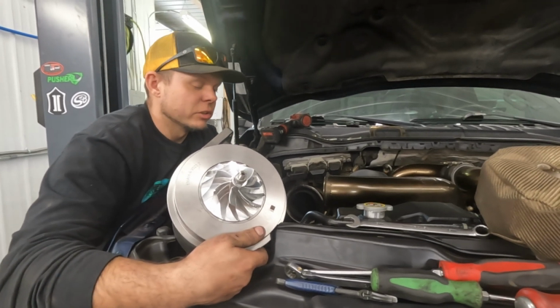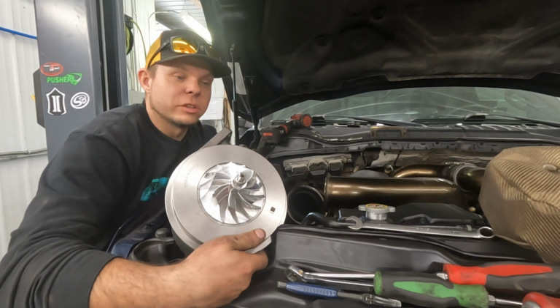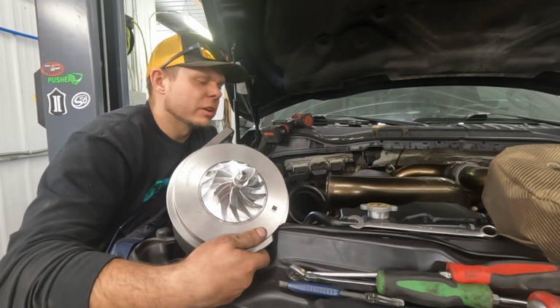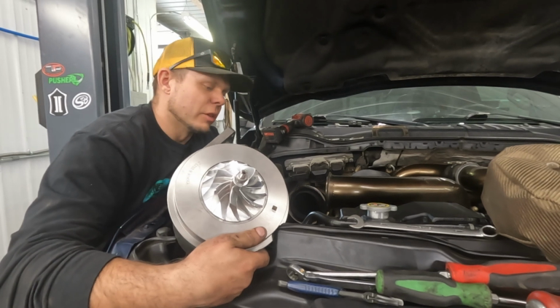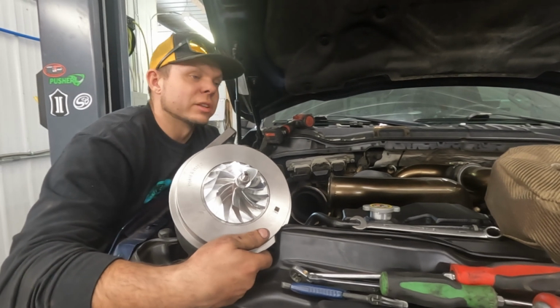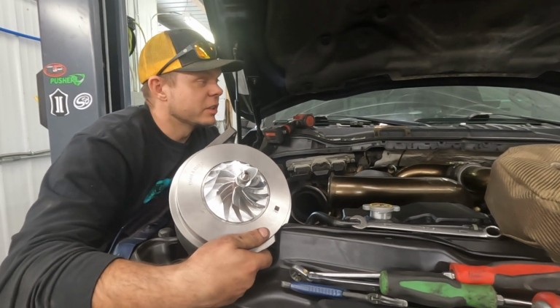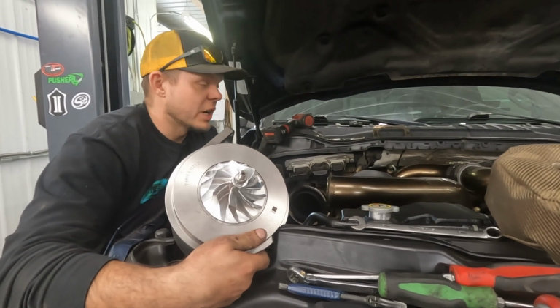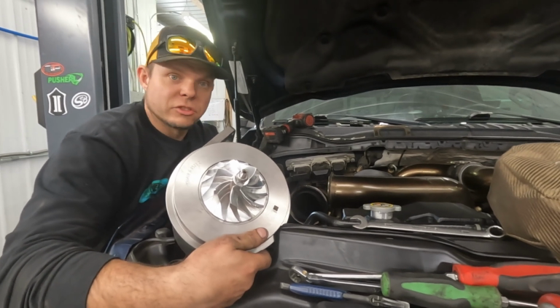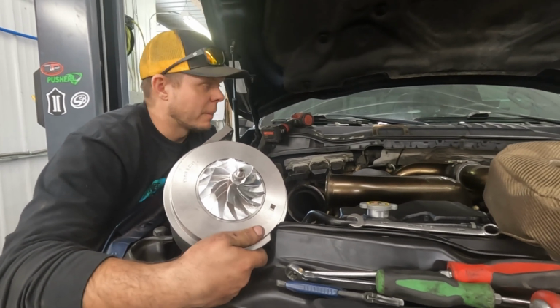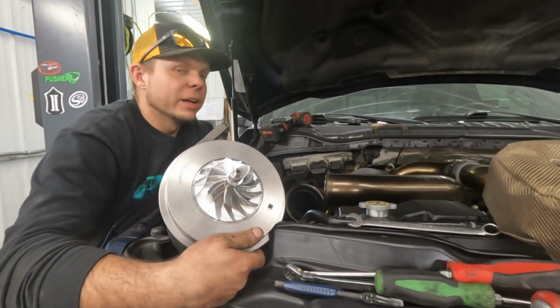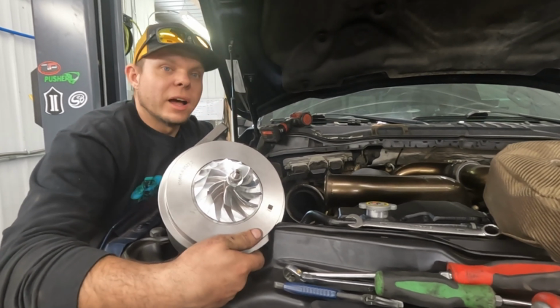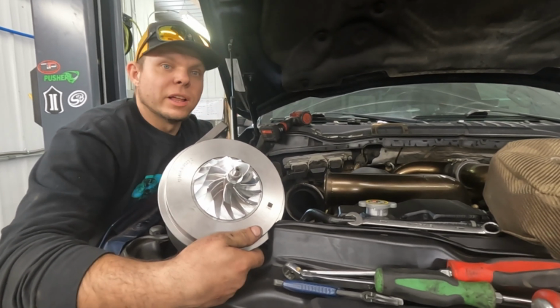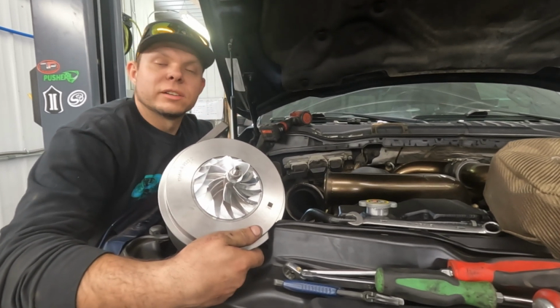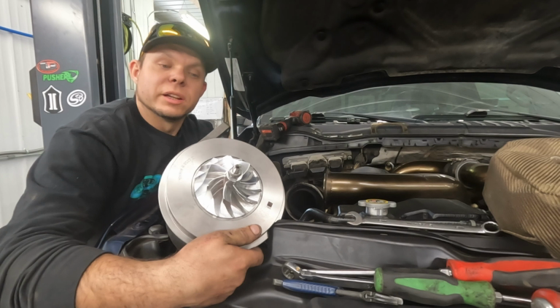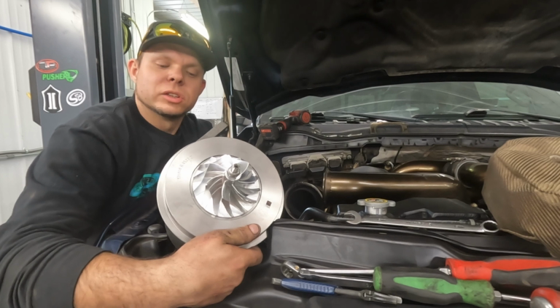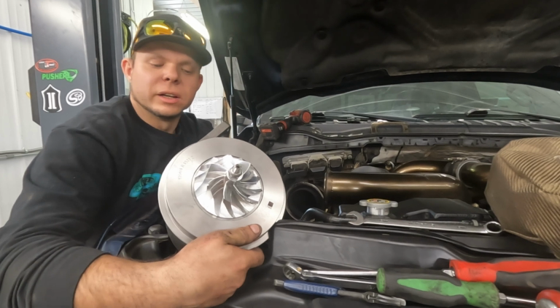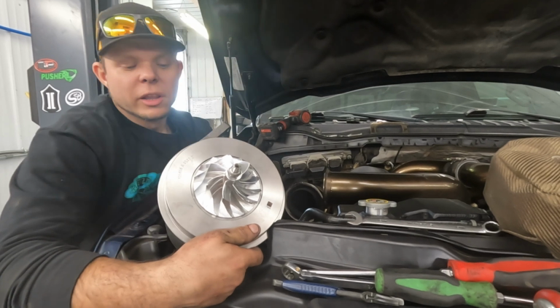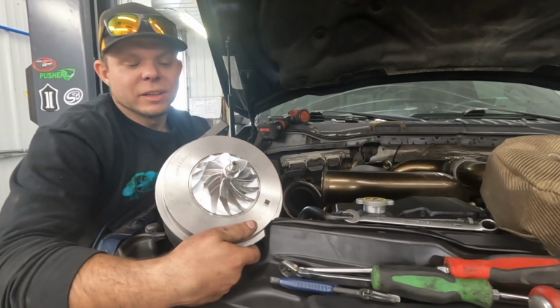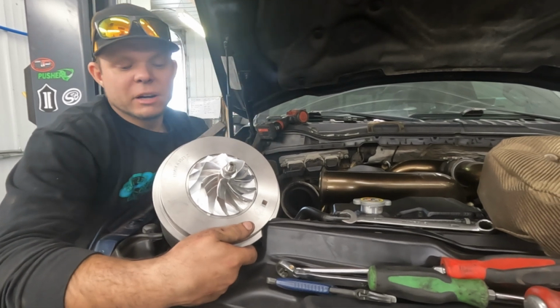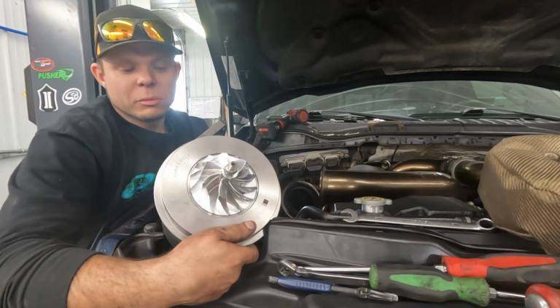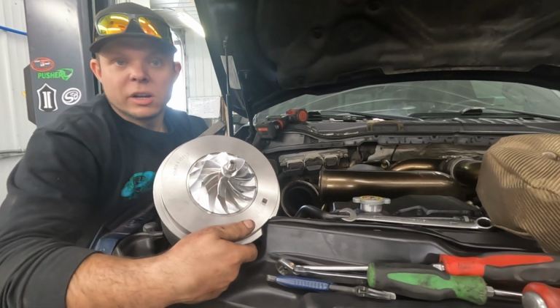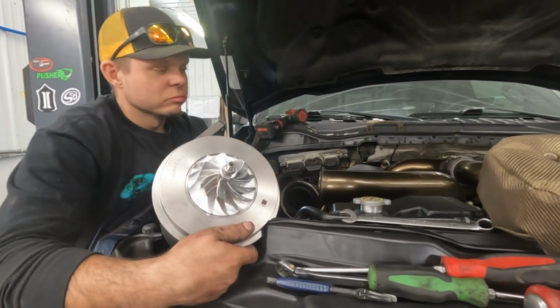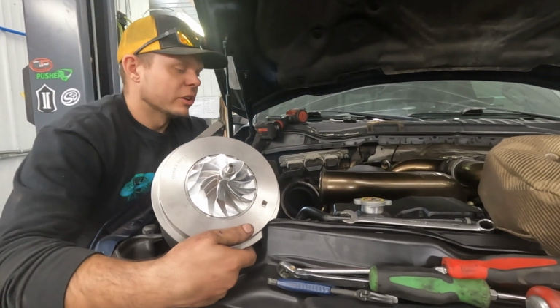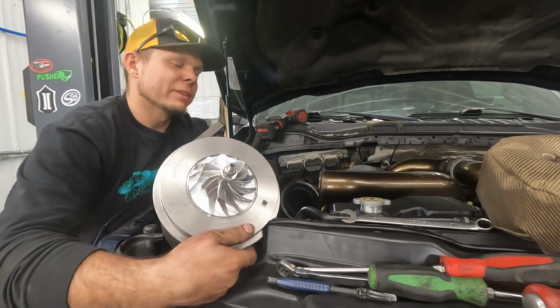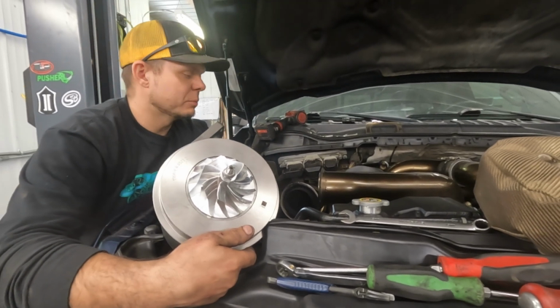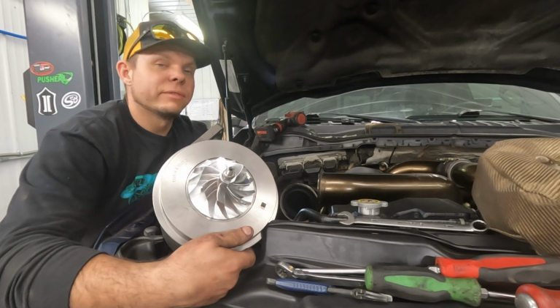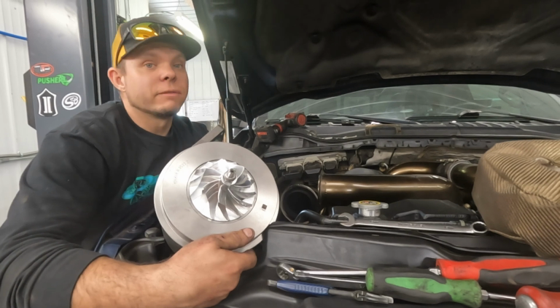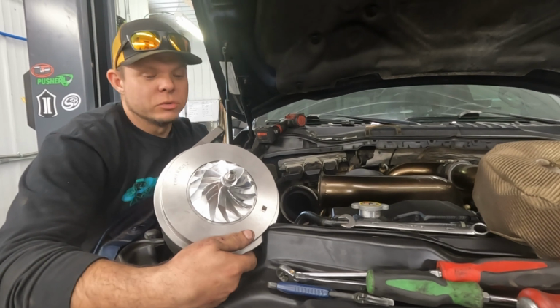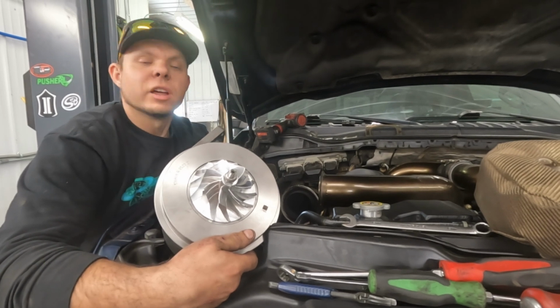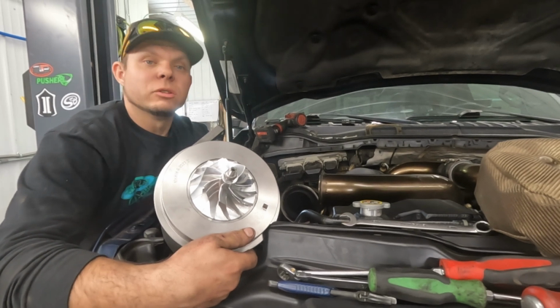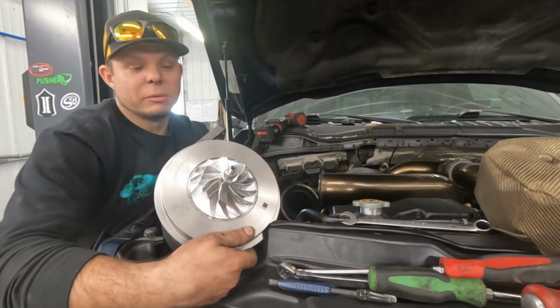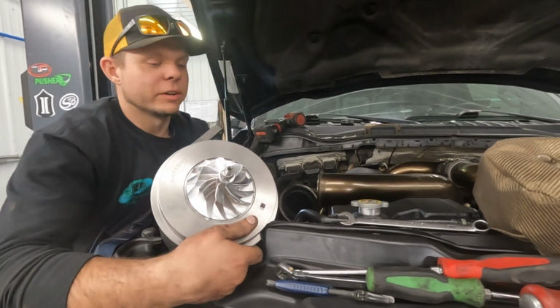For those of you that follow us, you know that I work the living dog out of this truck — I pull heavy all the time with it. This thing better perform like I want it to. I don't really have any doubts, but we're going to find out for you so you can buy it with confidence.